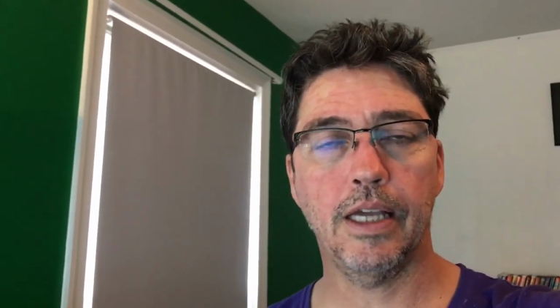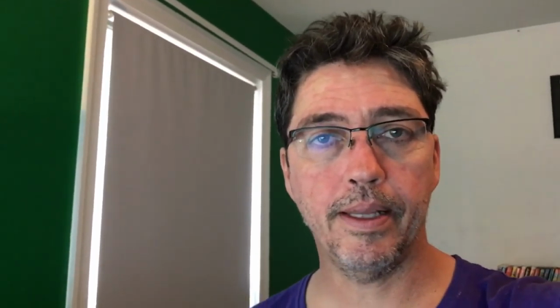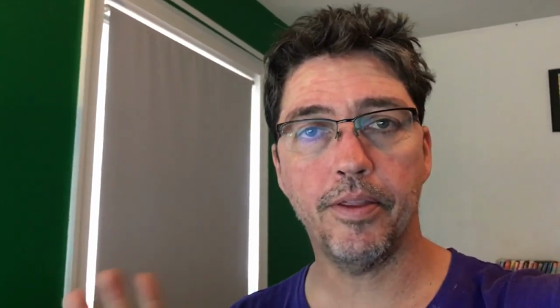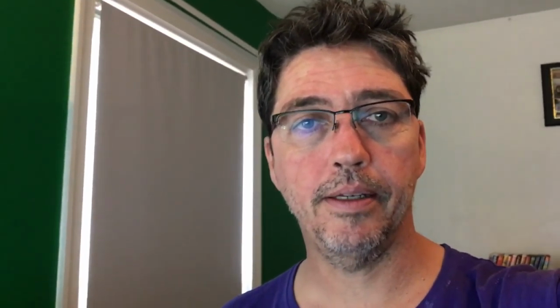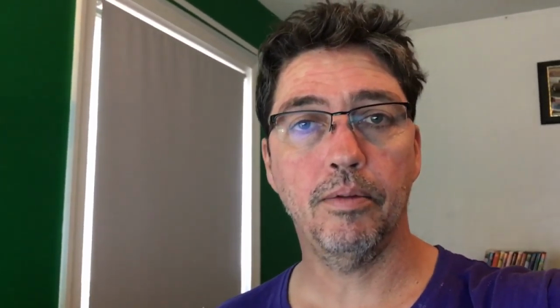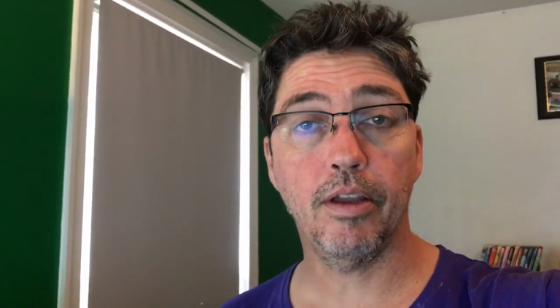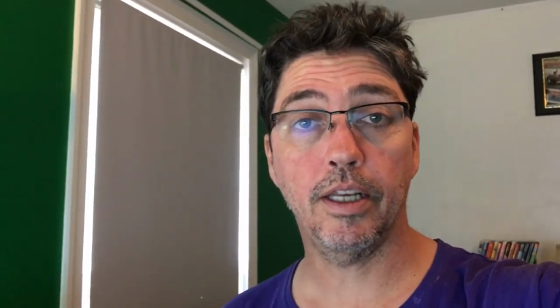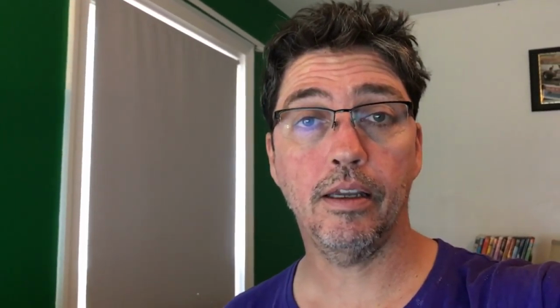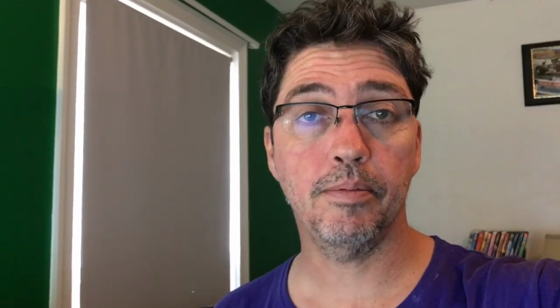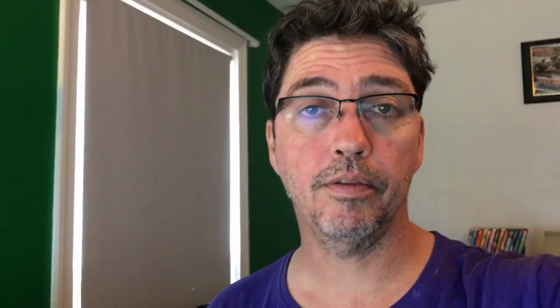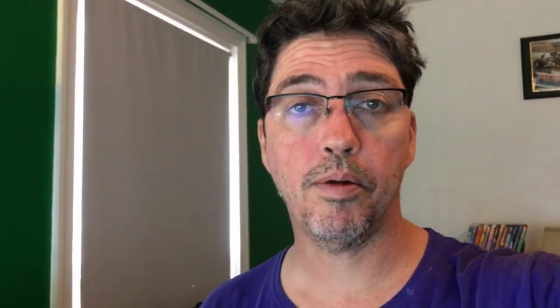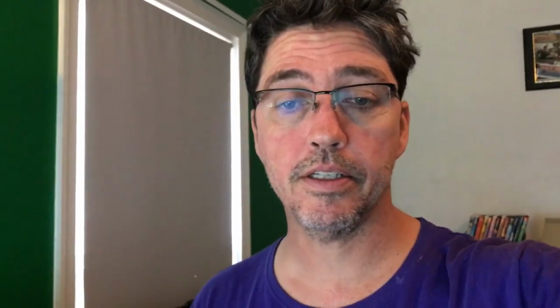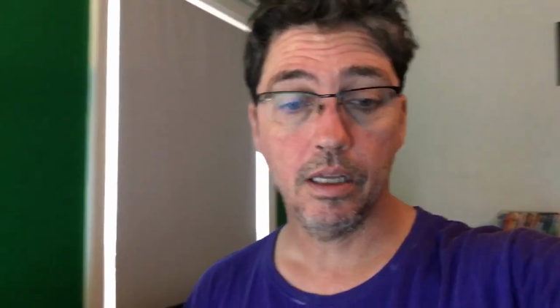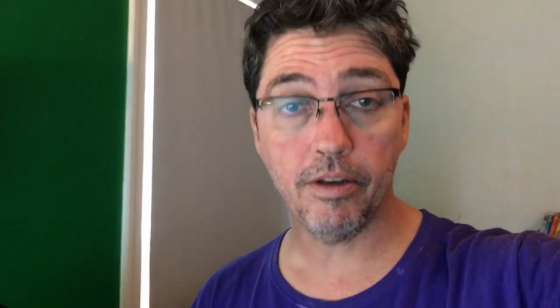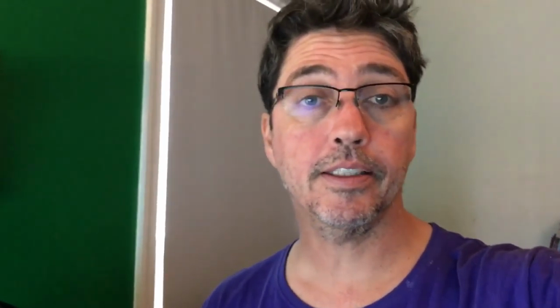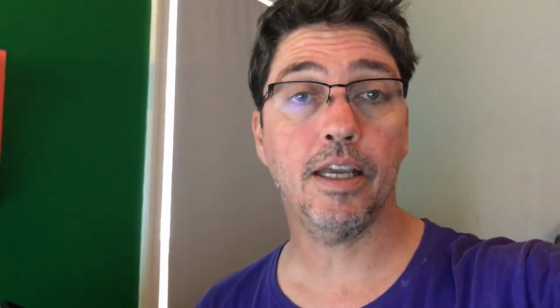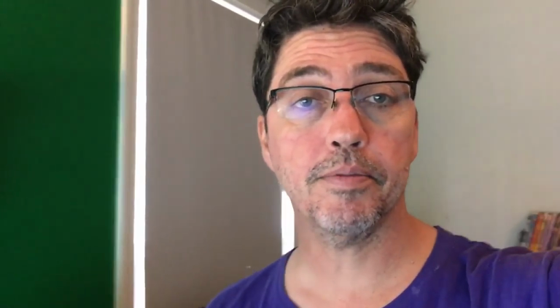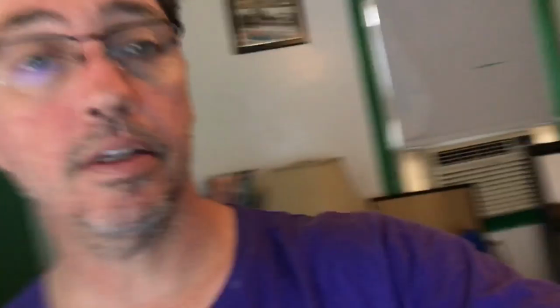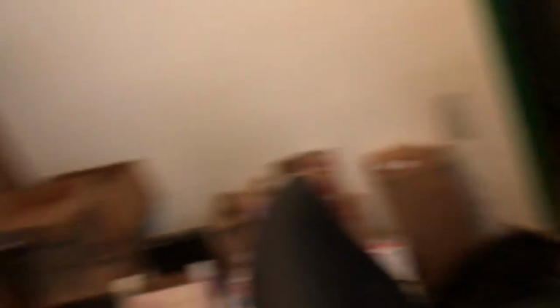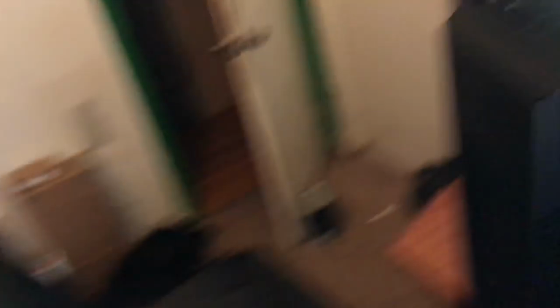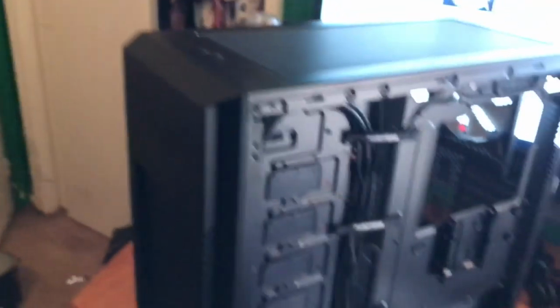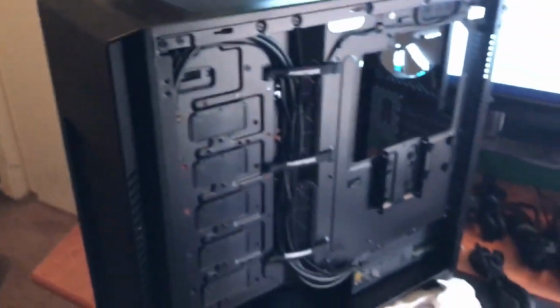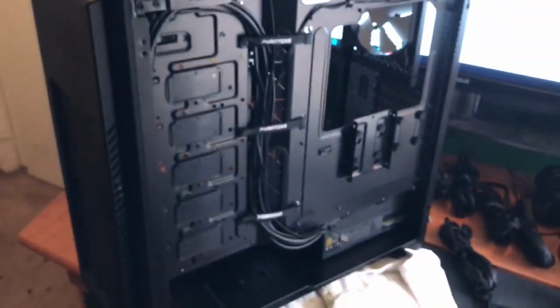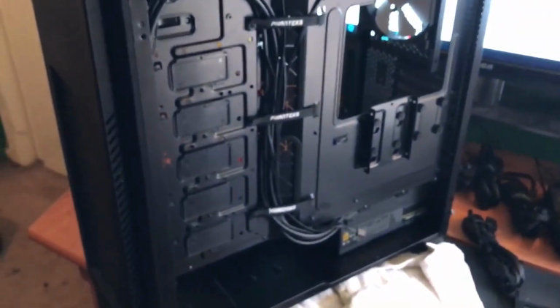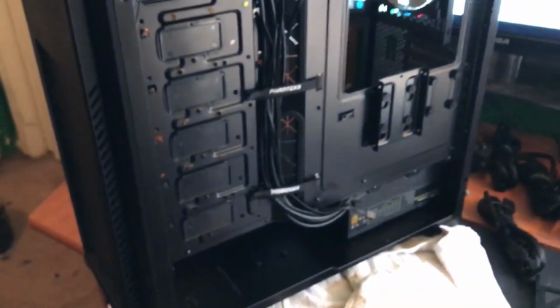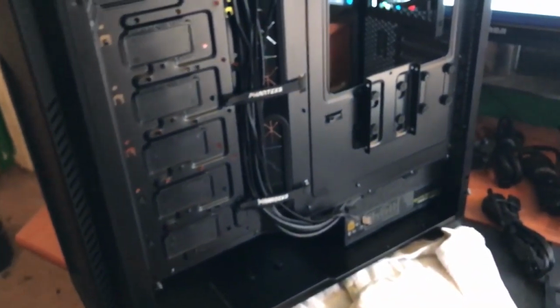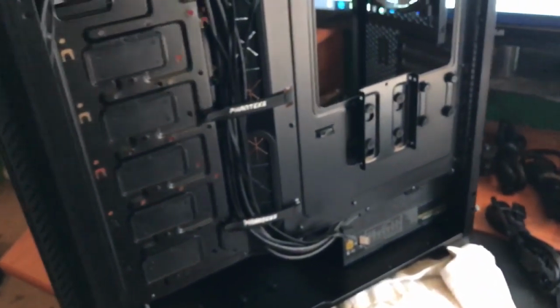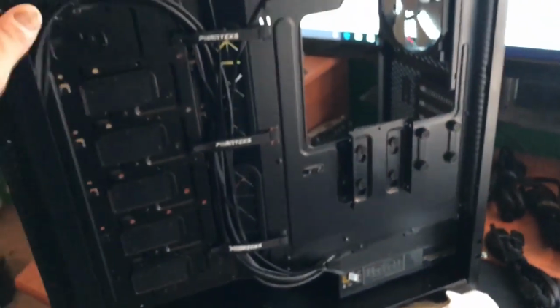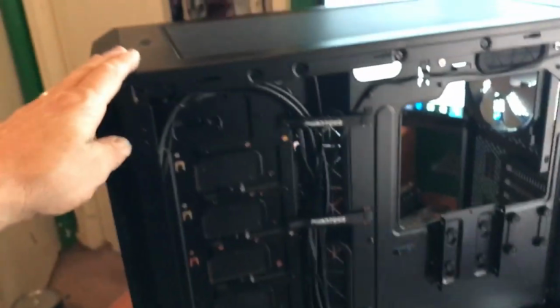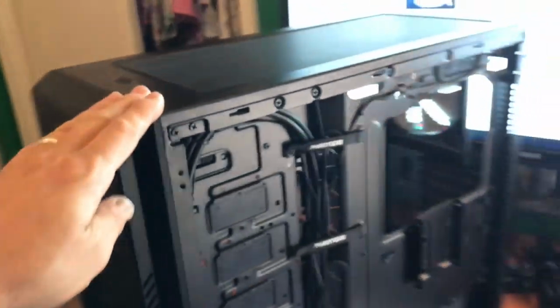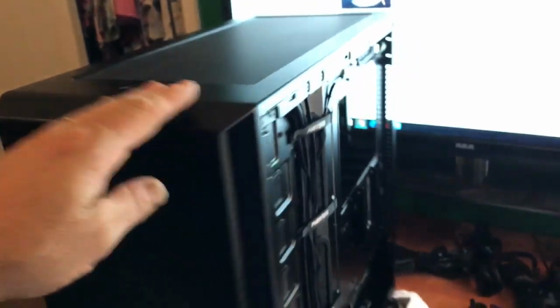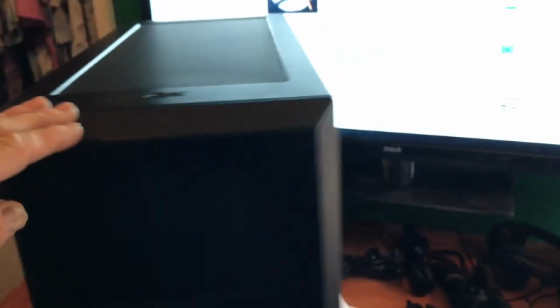Hi everybody, it's Matthew Longman. I'm doing a video log today — it's going to be a three or four part series of my new Fantex case I got for Christmas. It's right here, I've got this cool looking Fantex case.